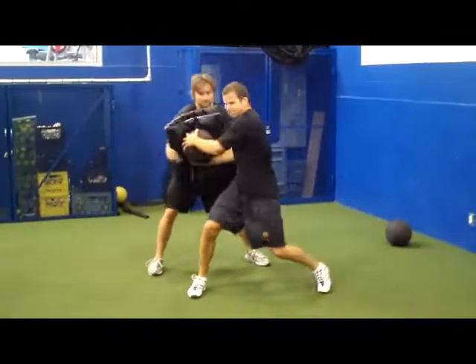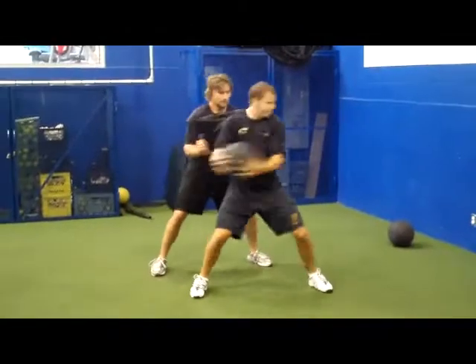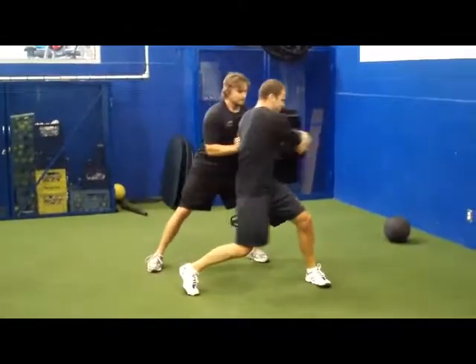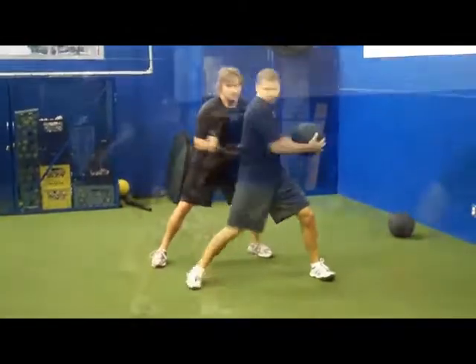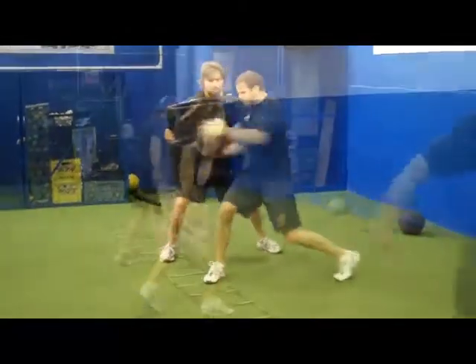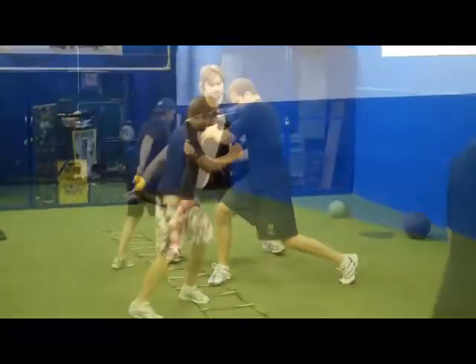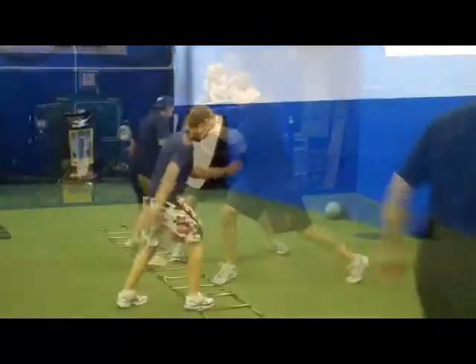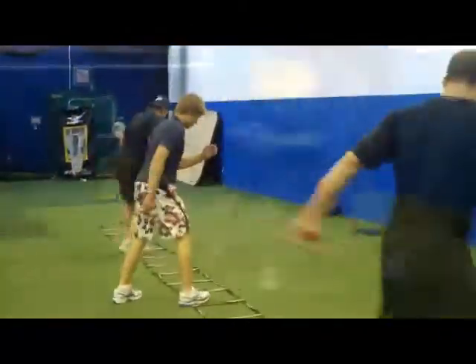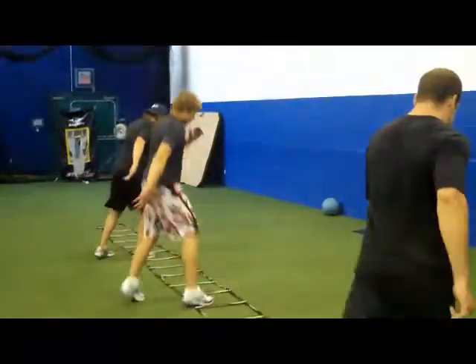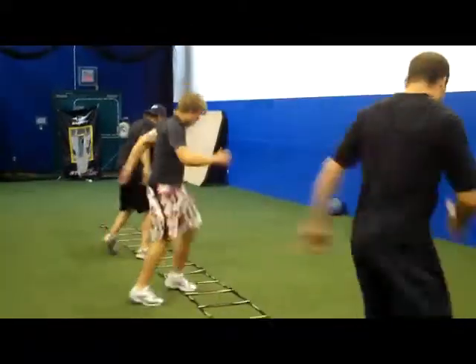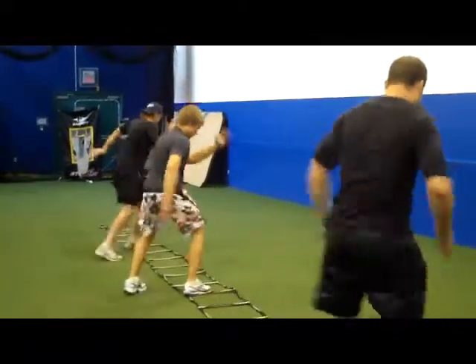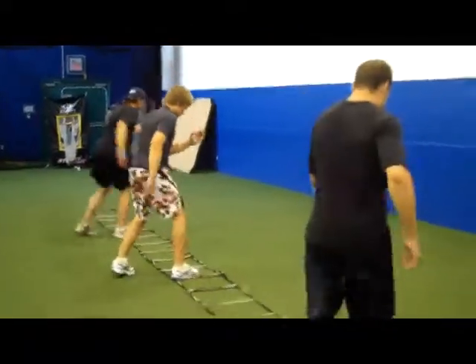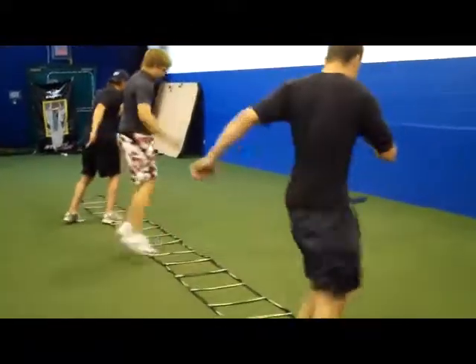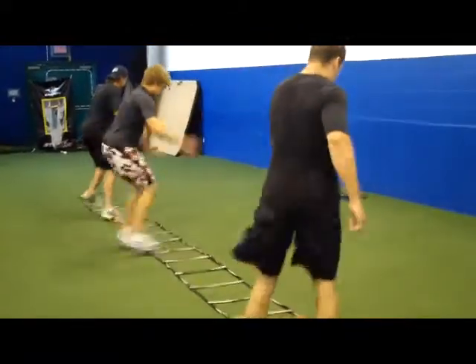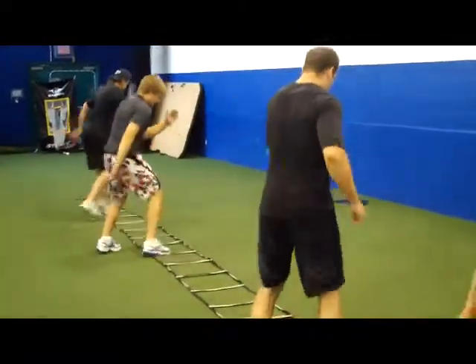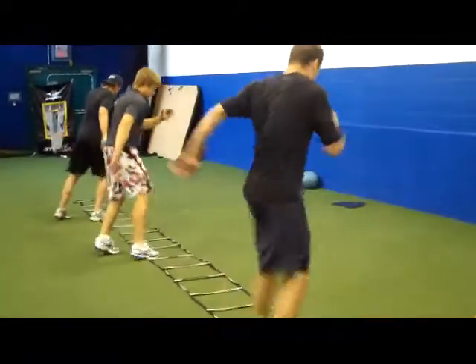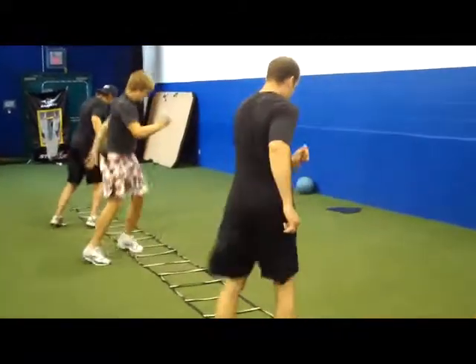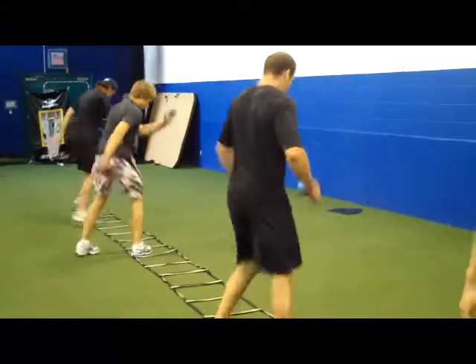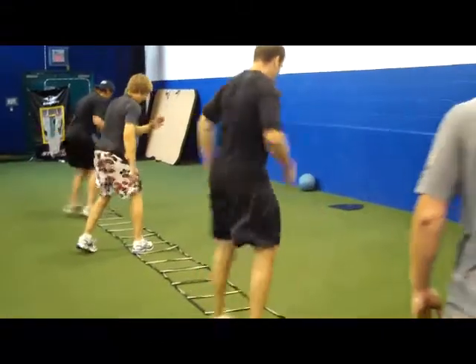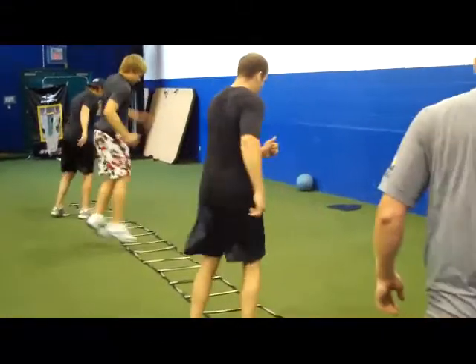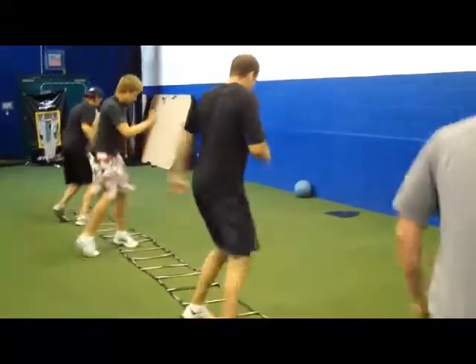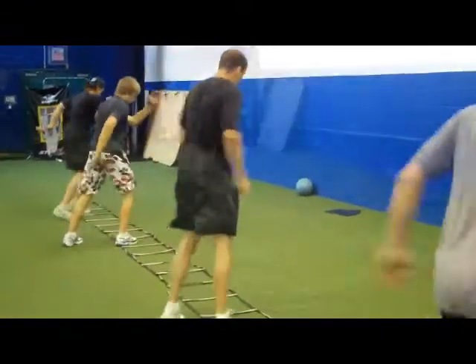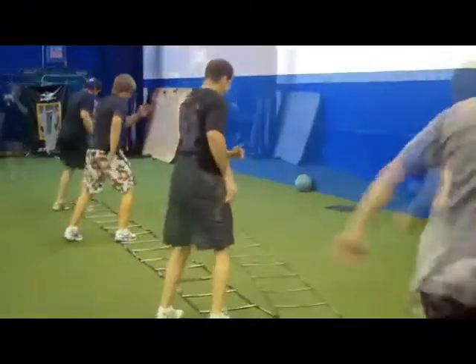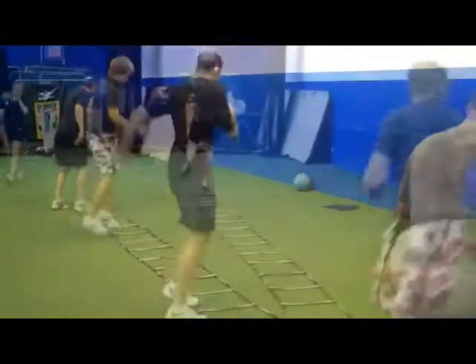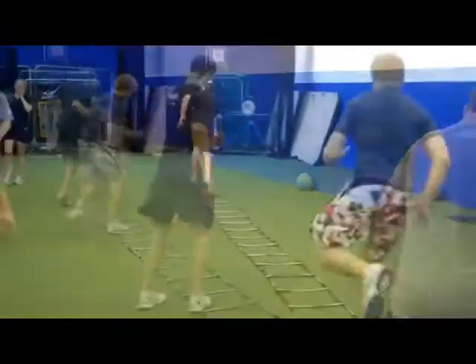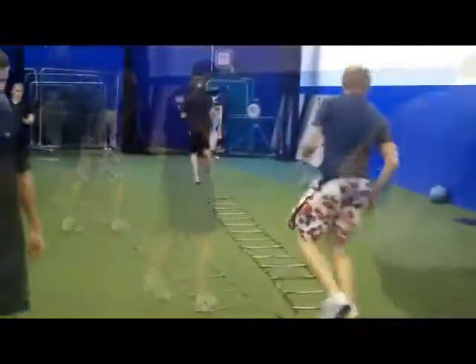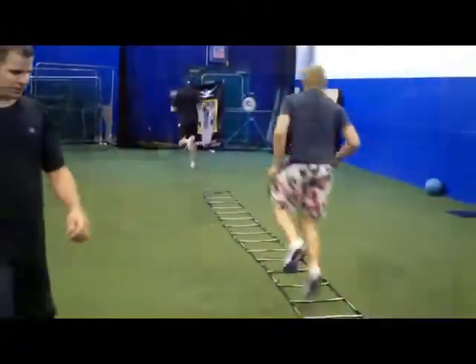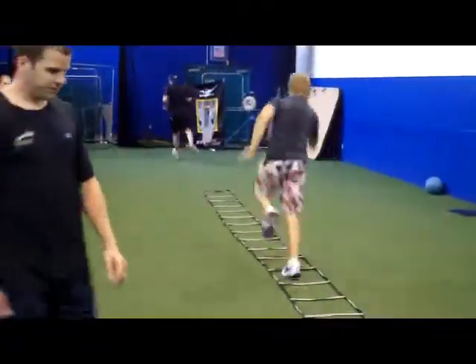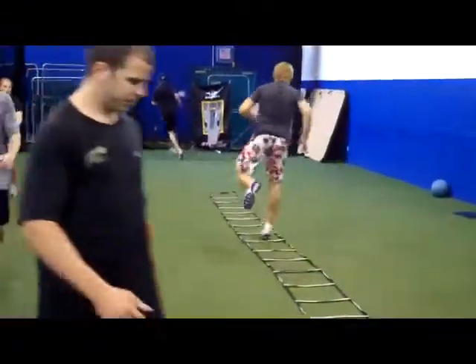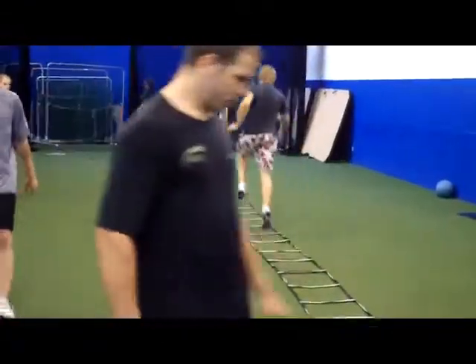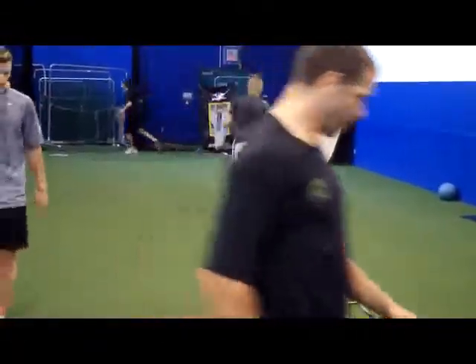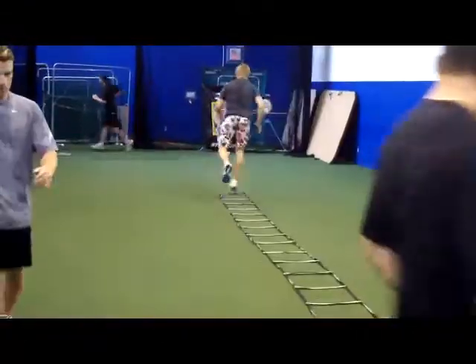One, two — quick, quick. Starts from the mat. Quick, quick. Fire the hips. Rotate strong. It's a quick, tight movement. Quick, quick, quick. Keep the shoulders square.